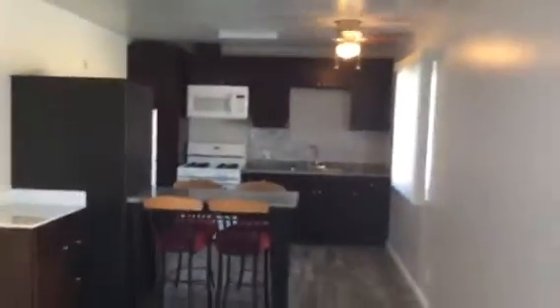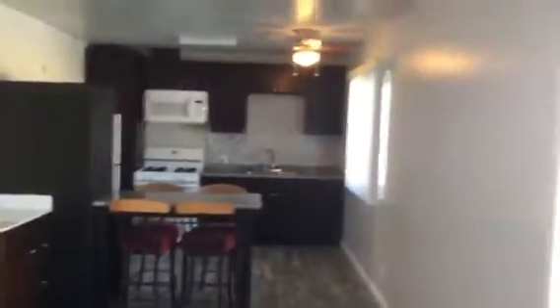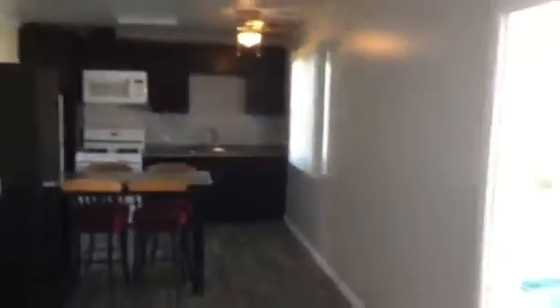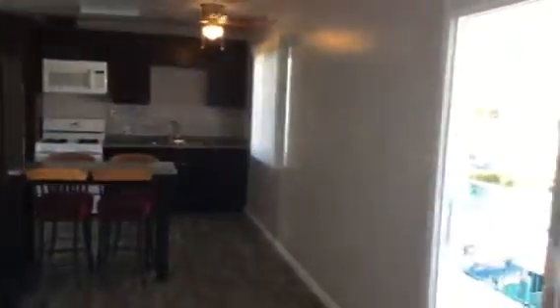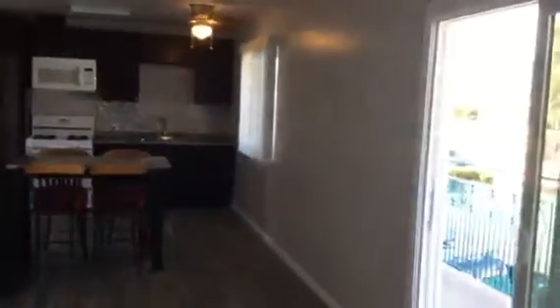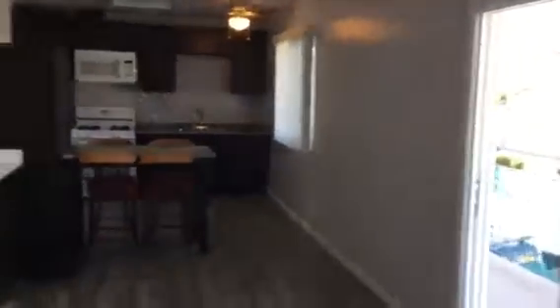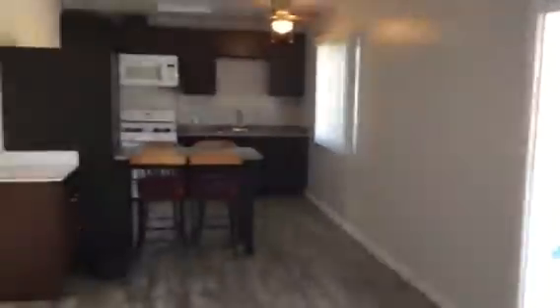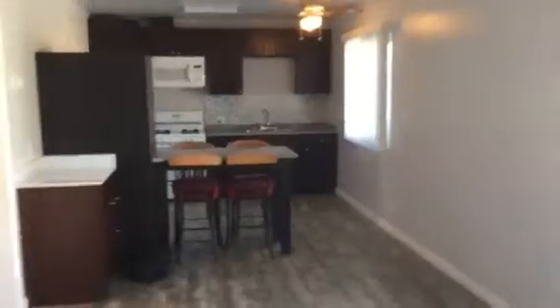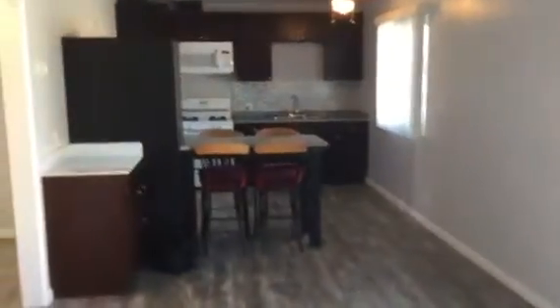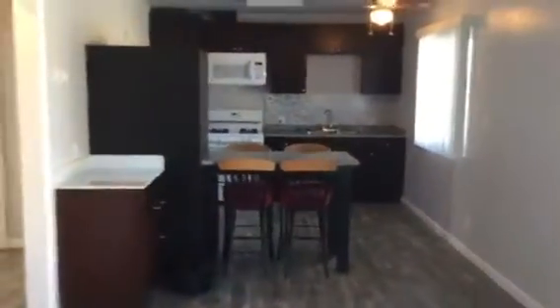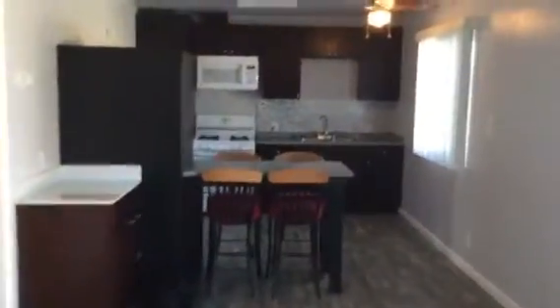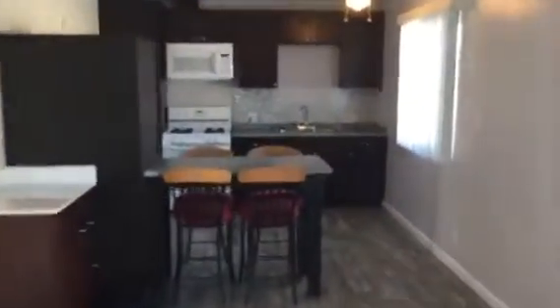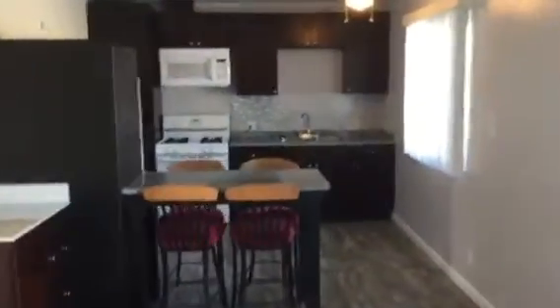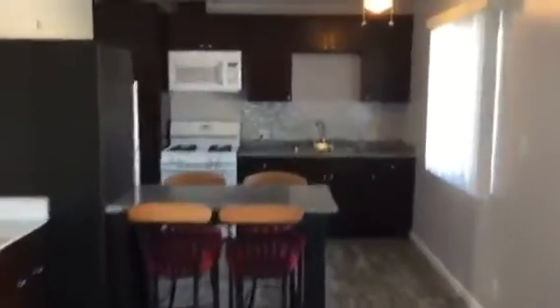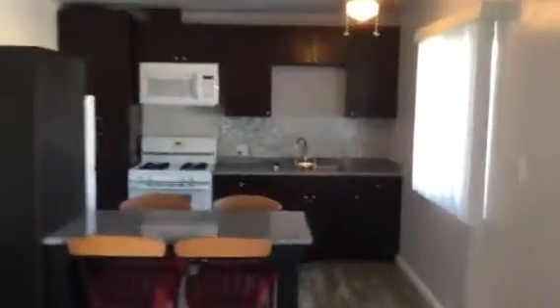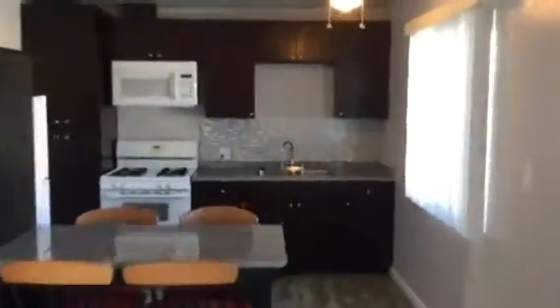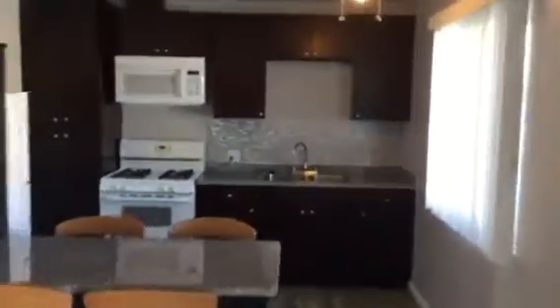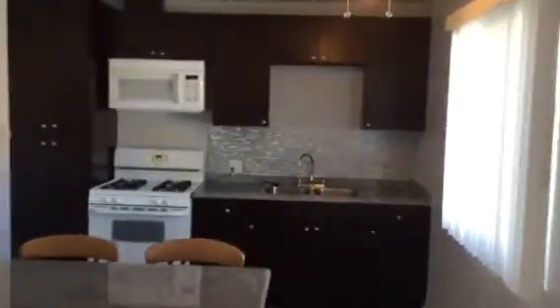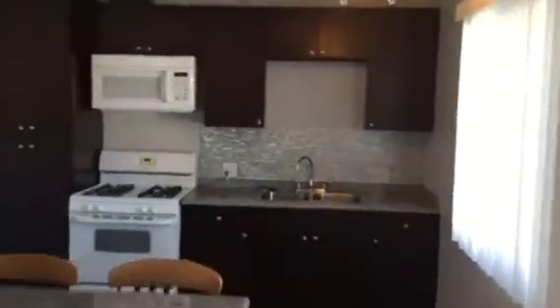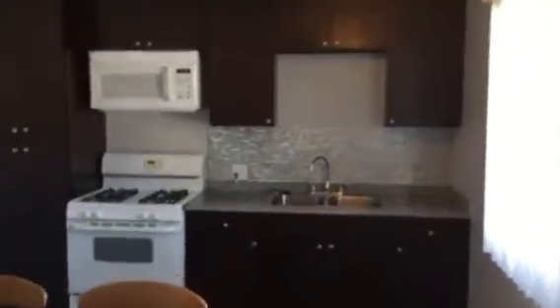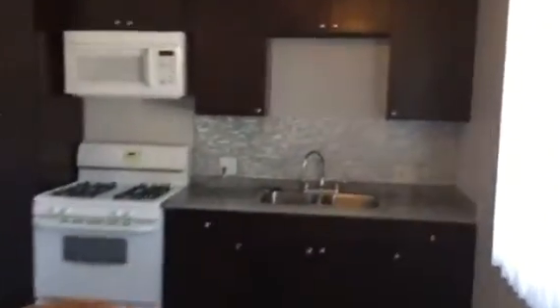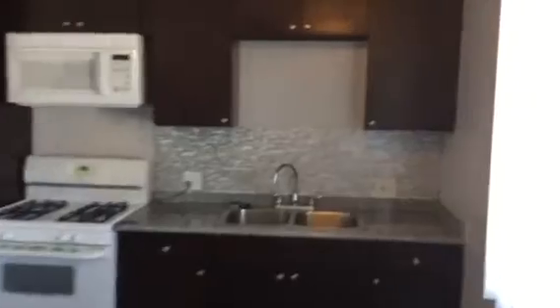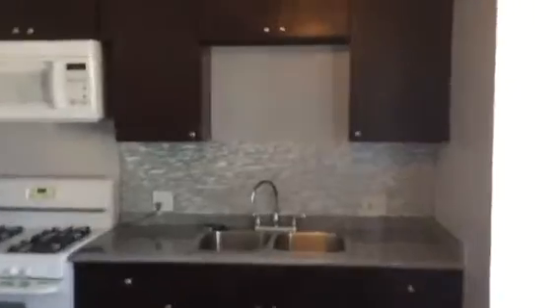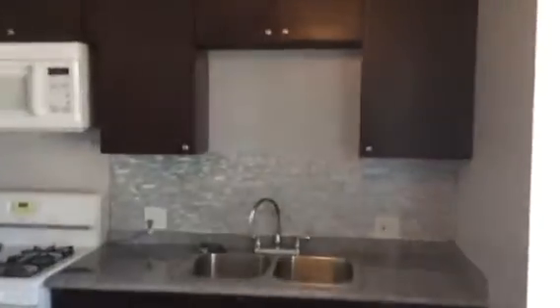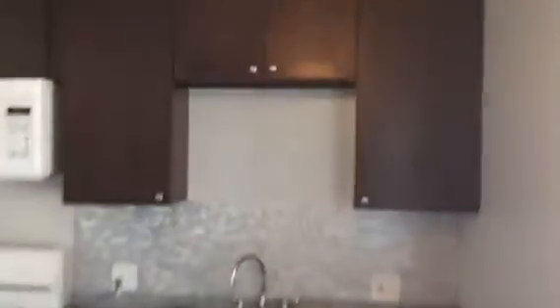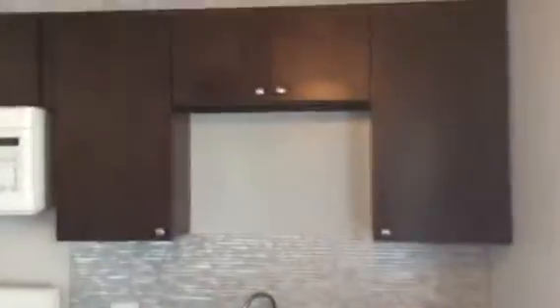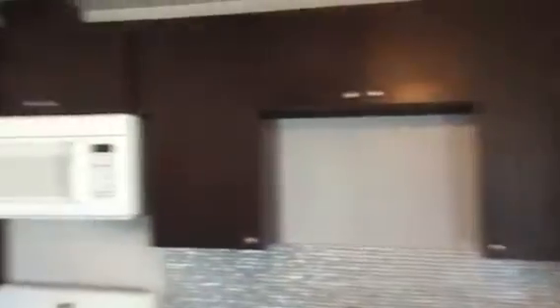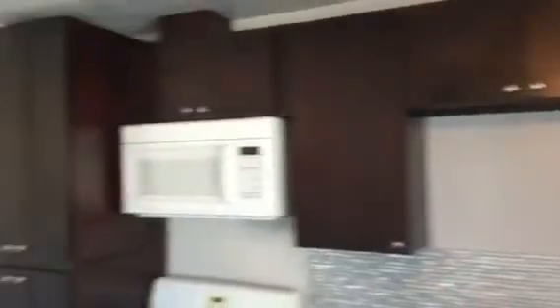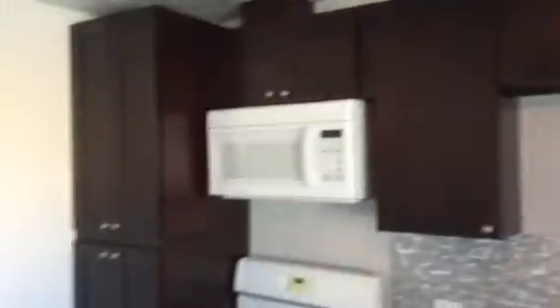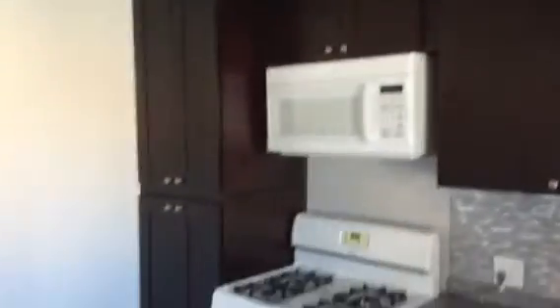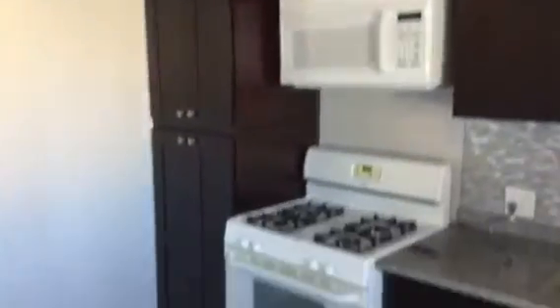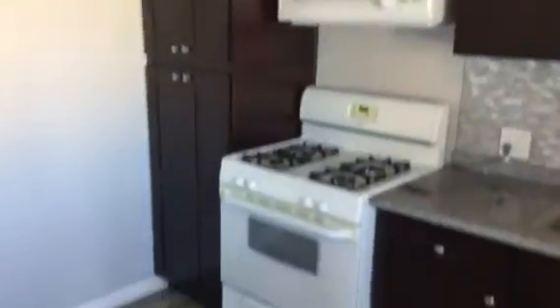Nice open living room and kitchen. Light and bright. We've got this nice upgraded ample cabinet space here in the kitchen.